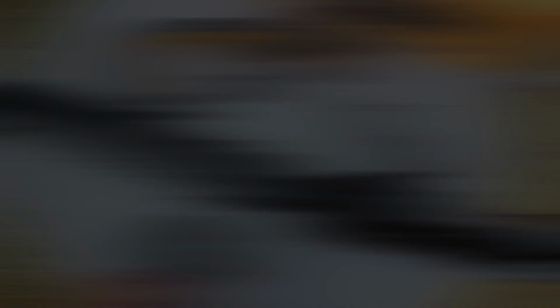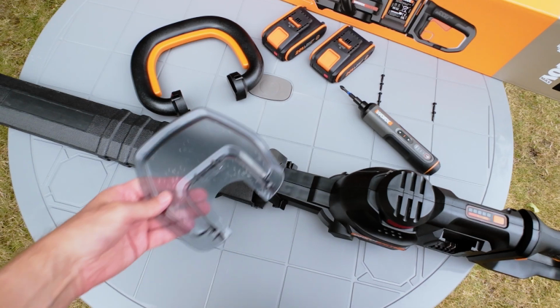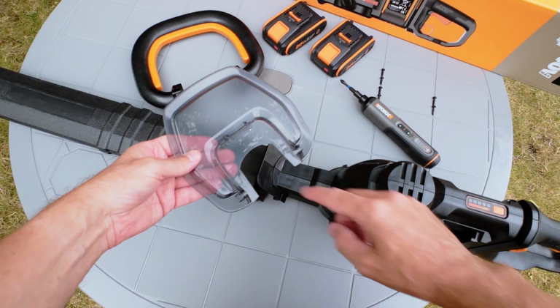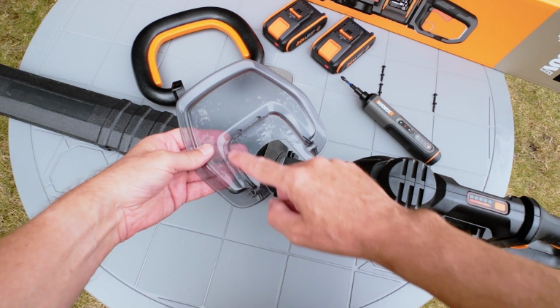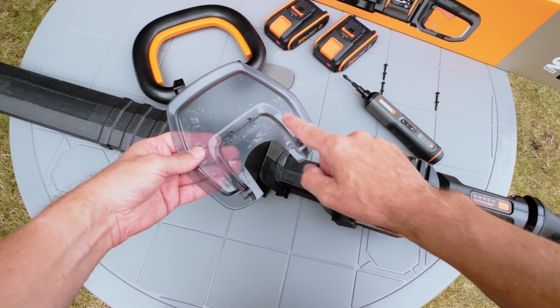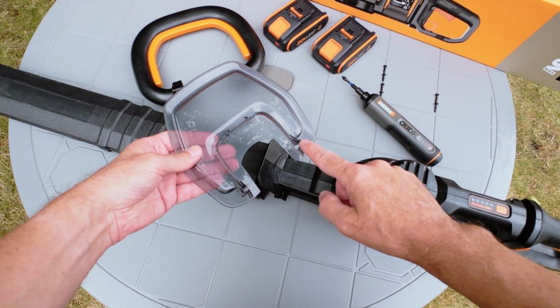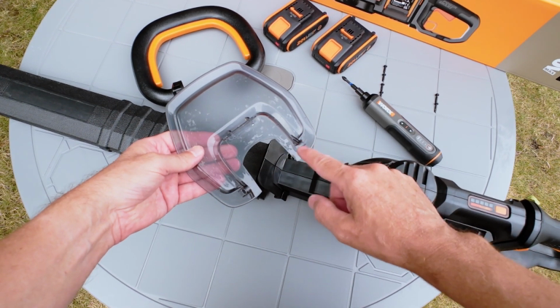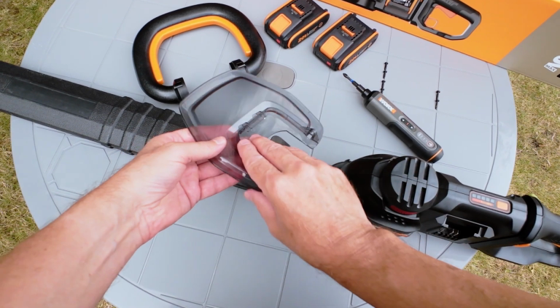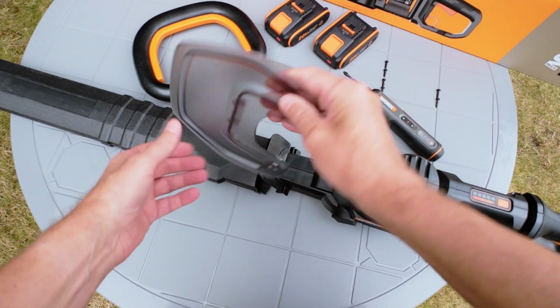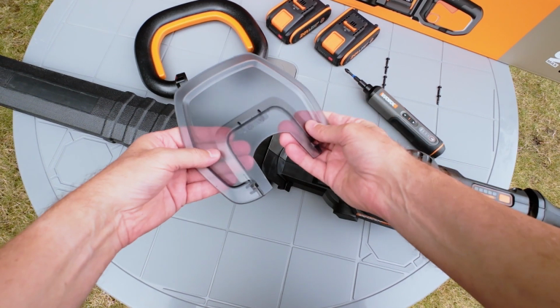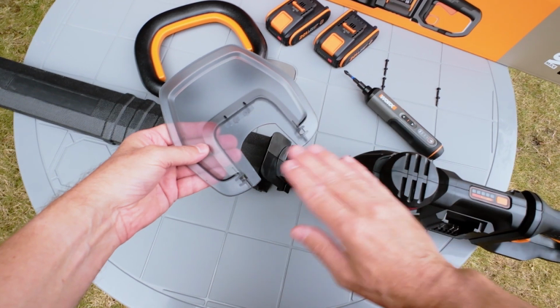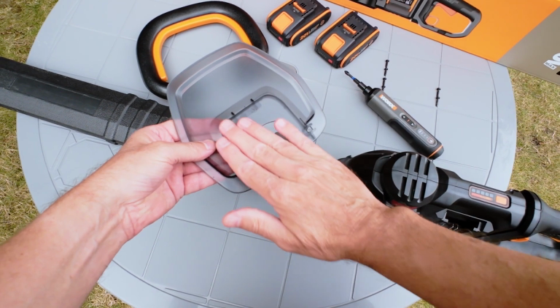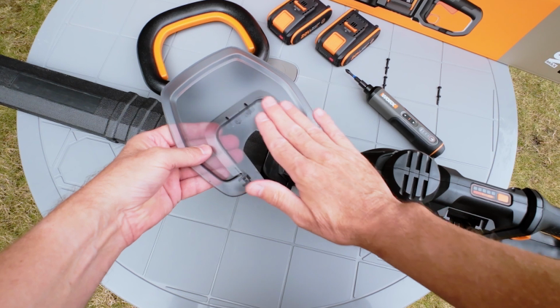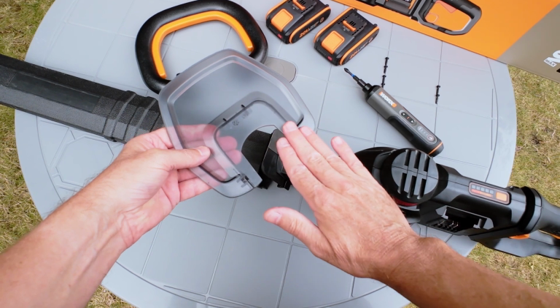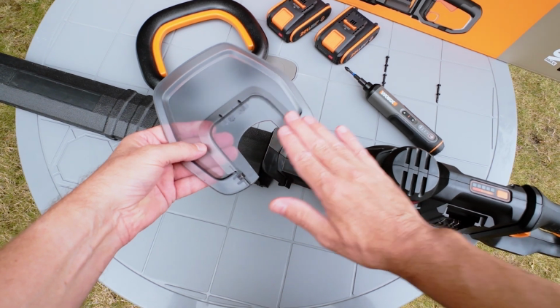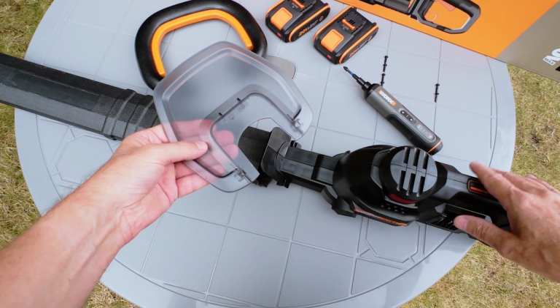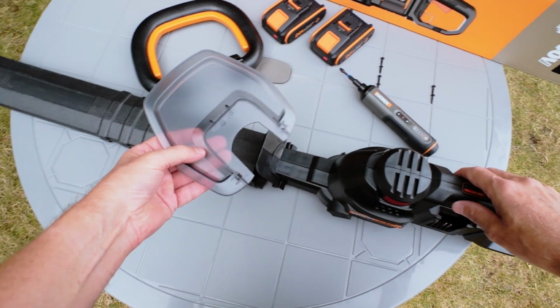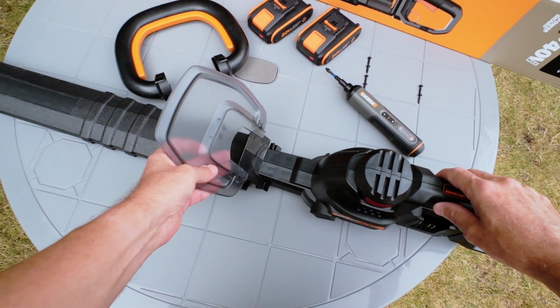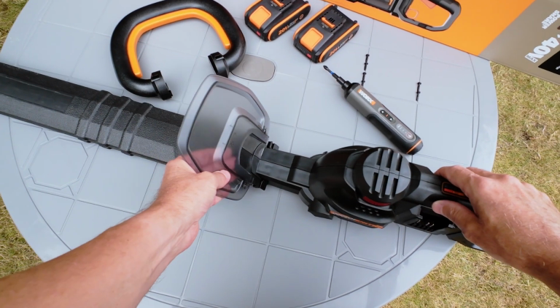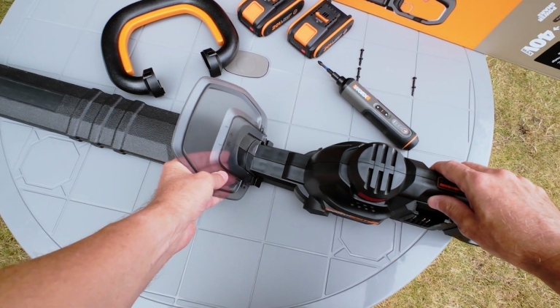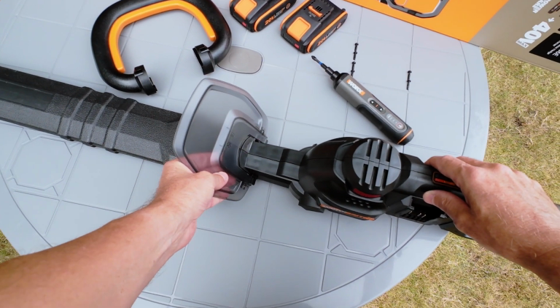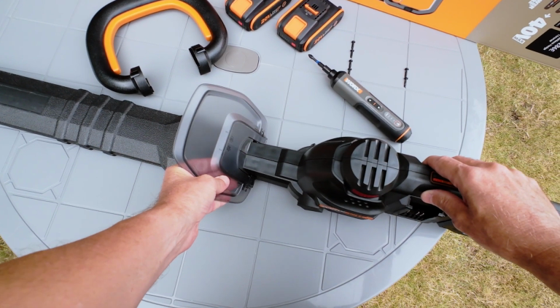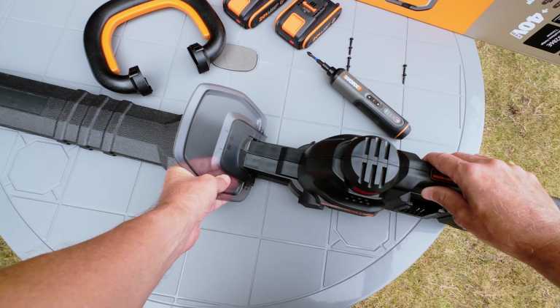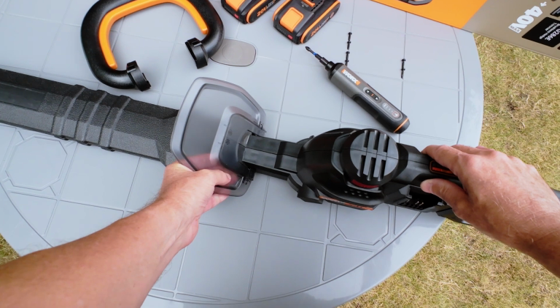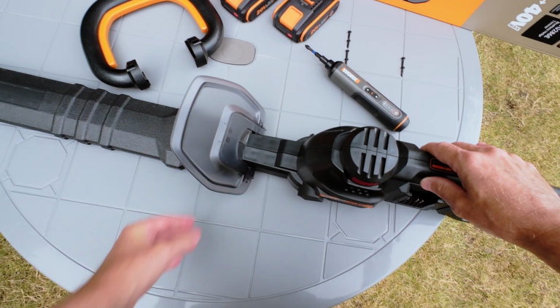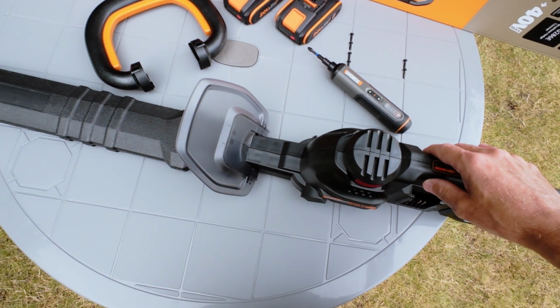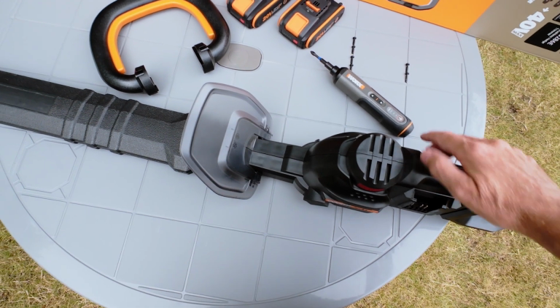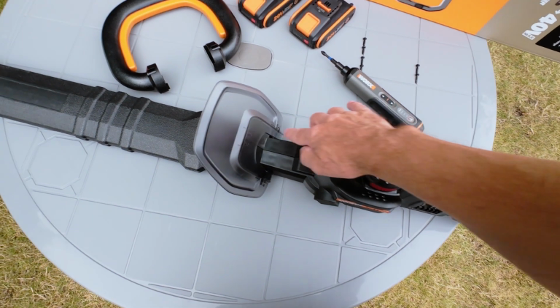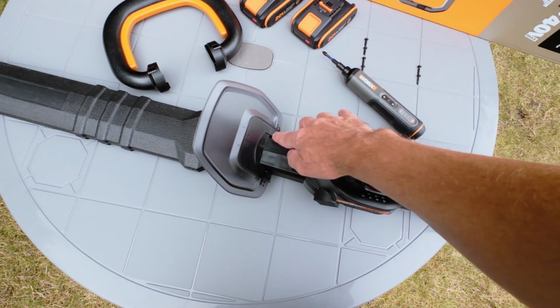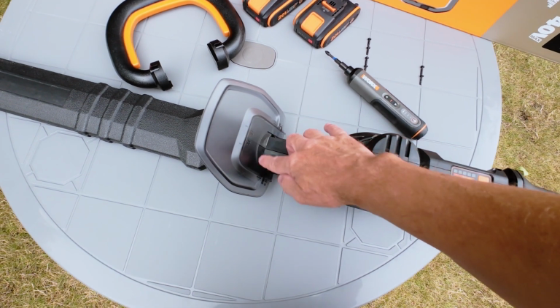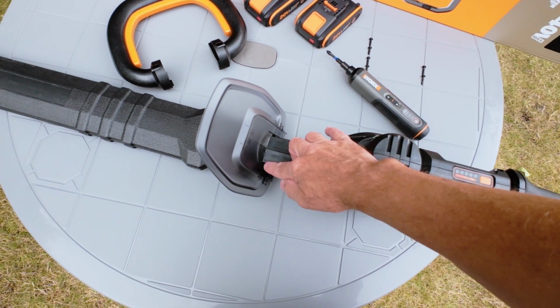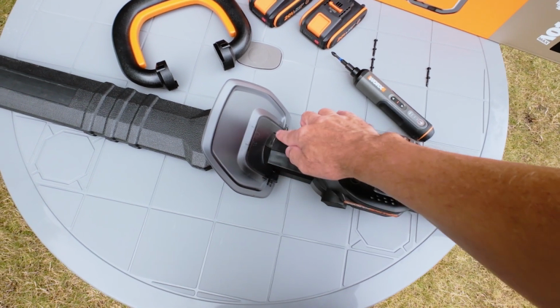To assemble the hedge trimmer, take the front guard and position it so the smooth side is facing towards the rear handle. Slide it onto the mounting plate, making sure that the guard is firmly in position and properly seated on the mounting plate.